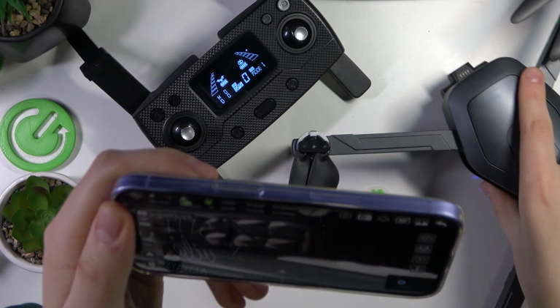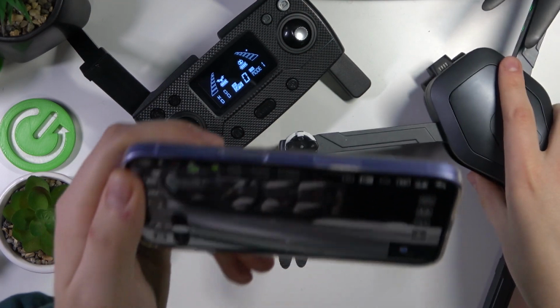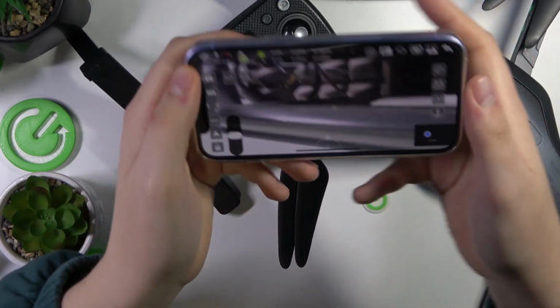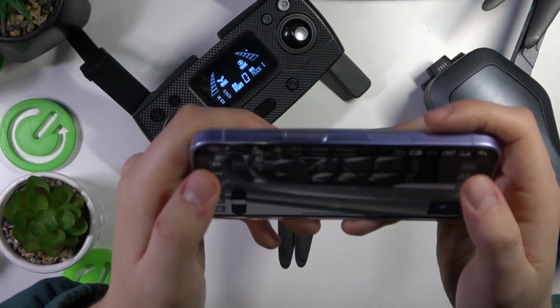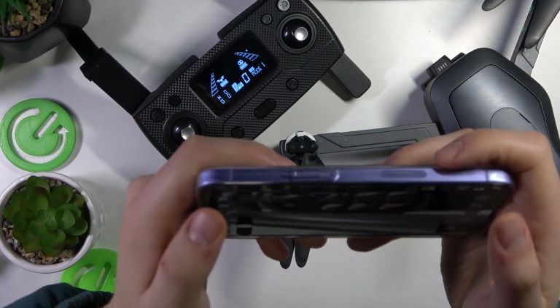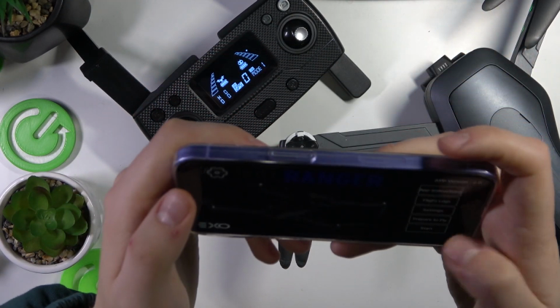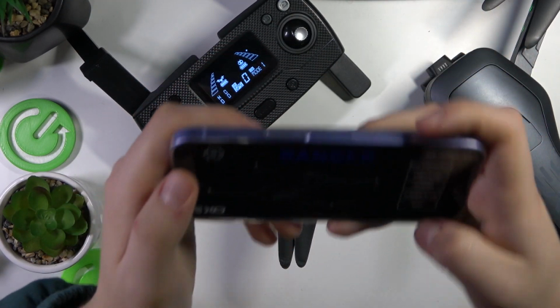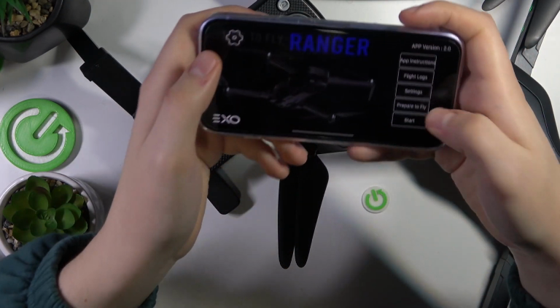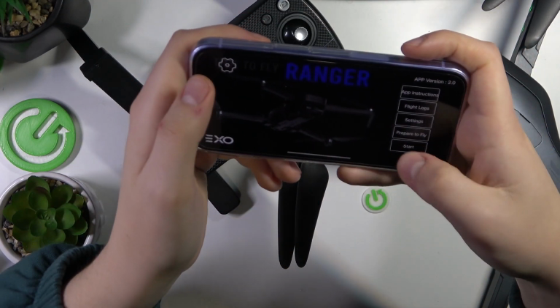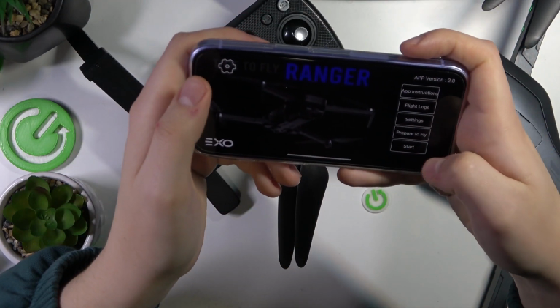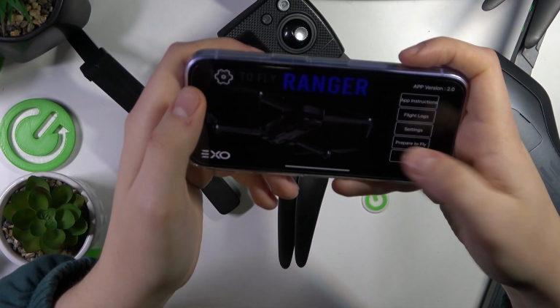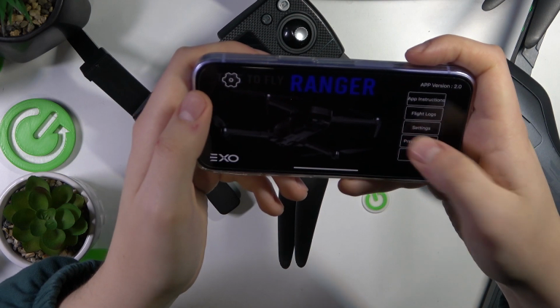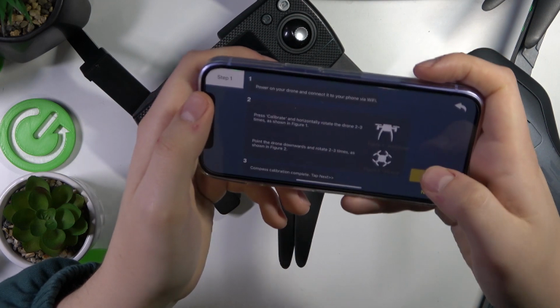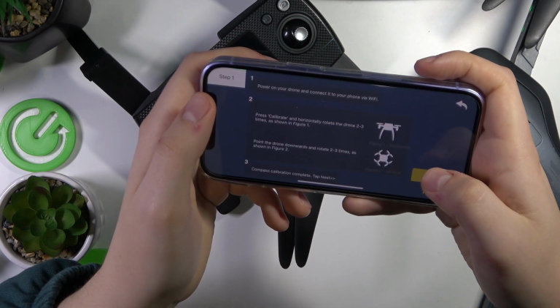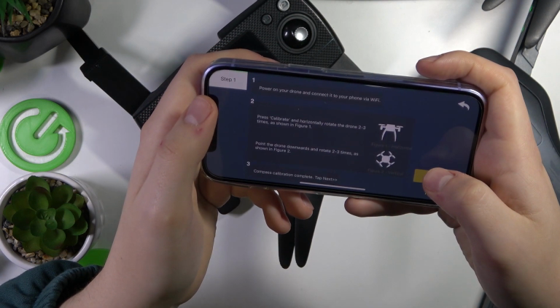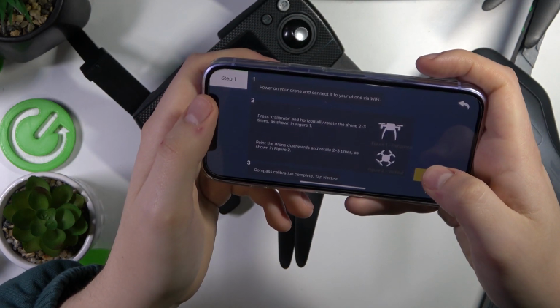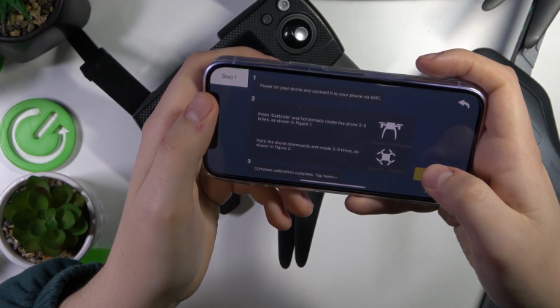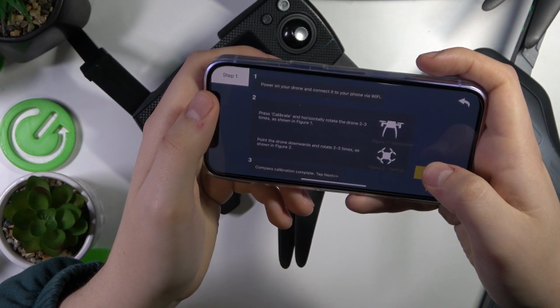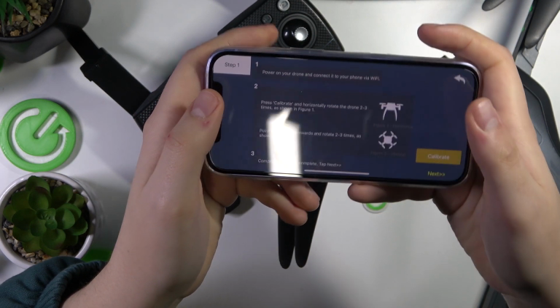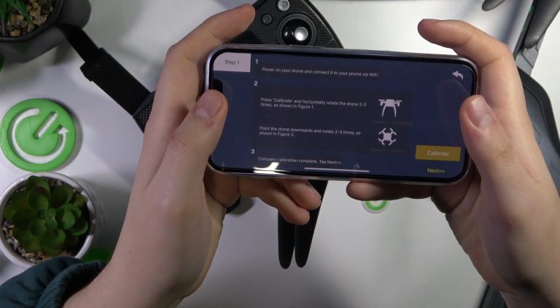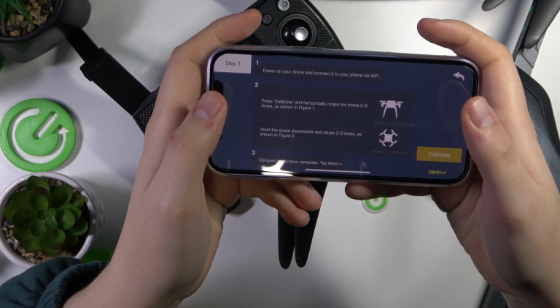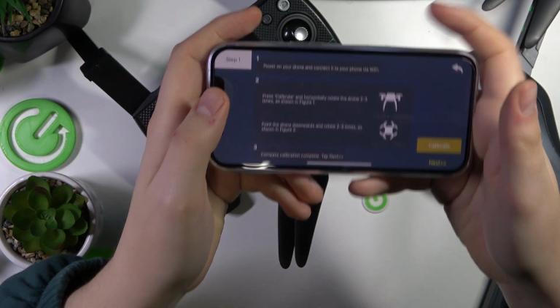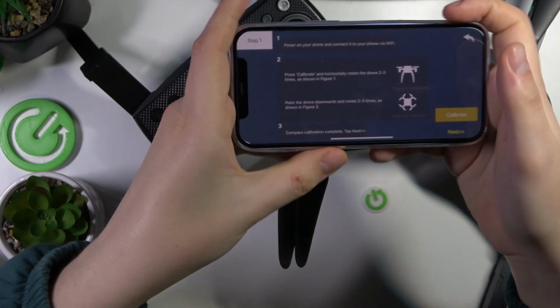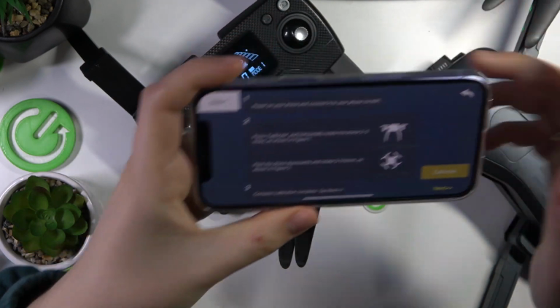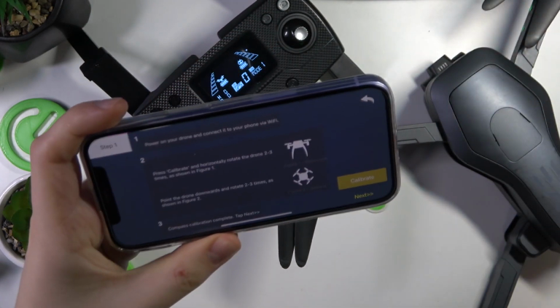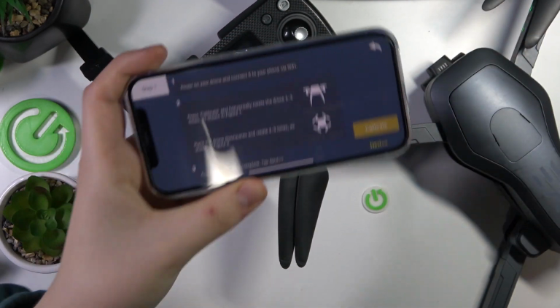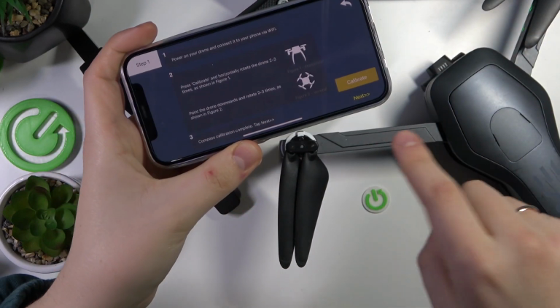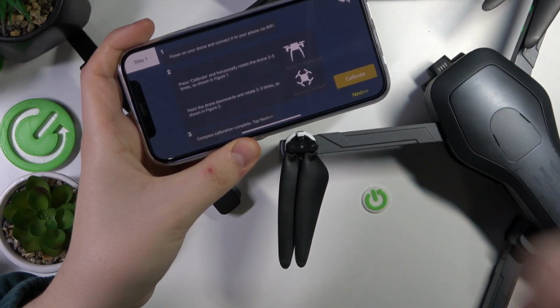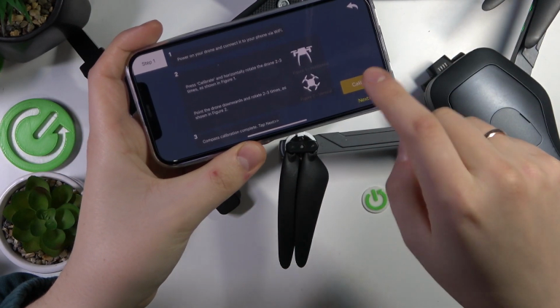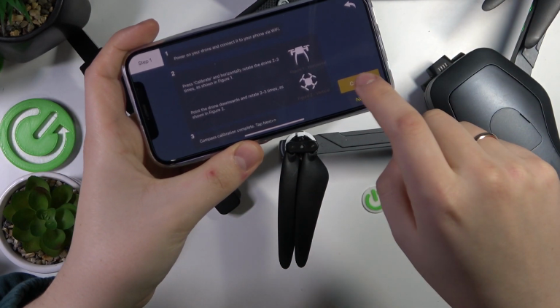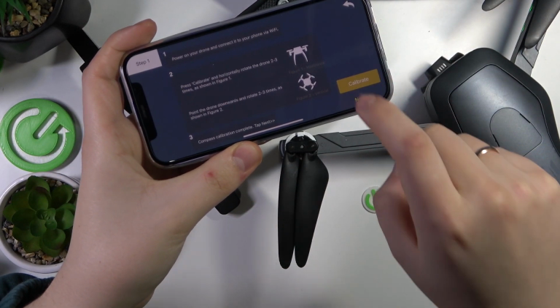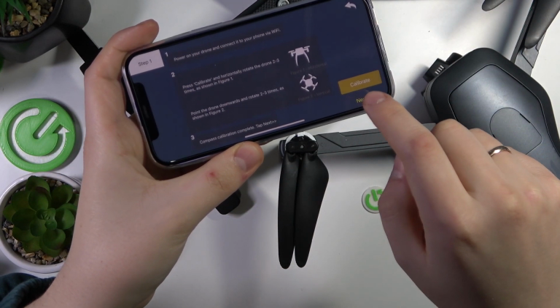Everything is 100% connected. So once again, go into the 'Prepare to Fly' section. Once you are ready to calibrate everything, tap the calibrate button.